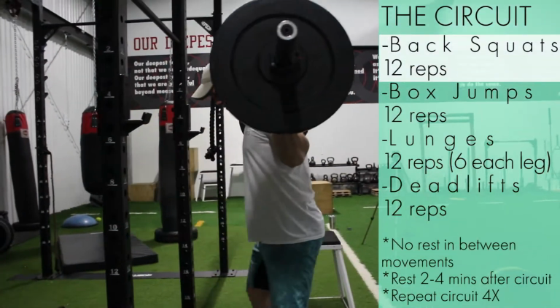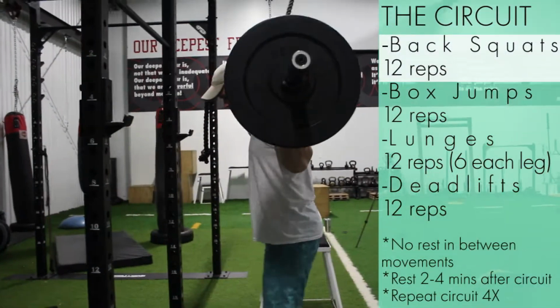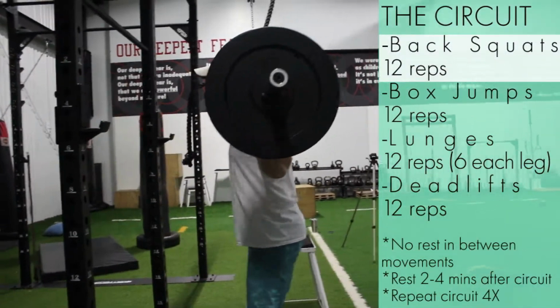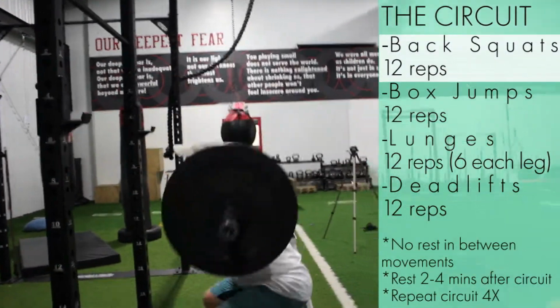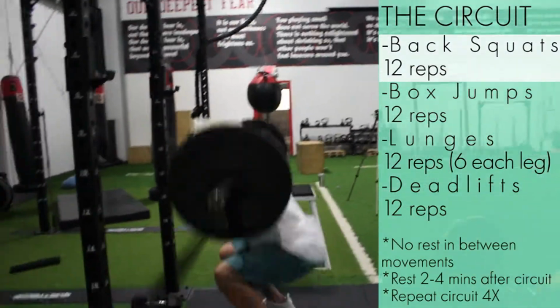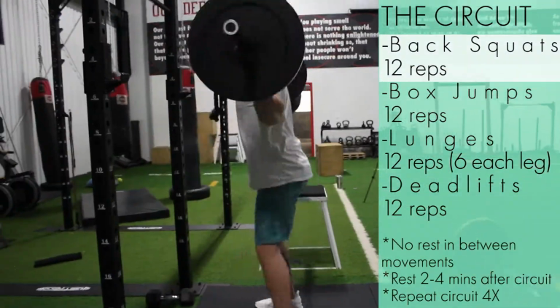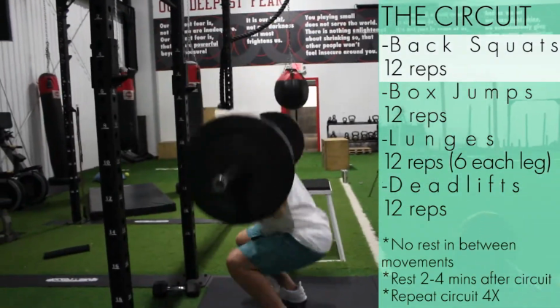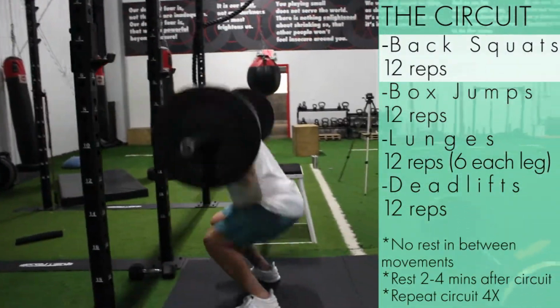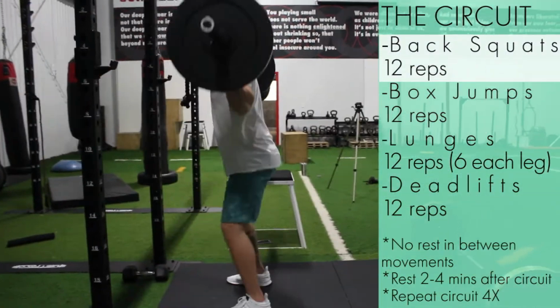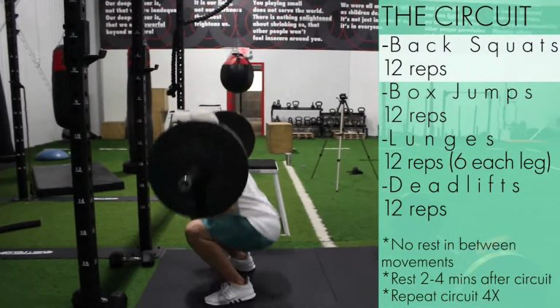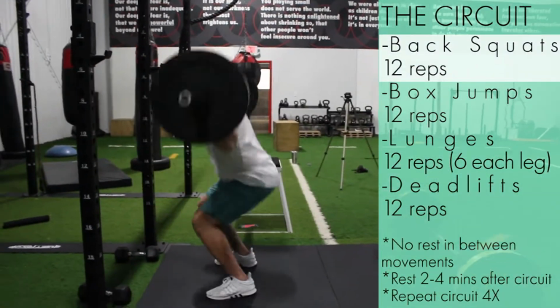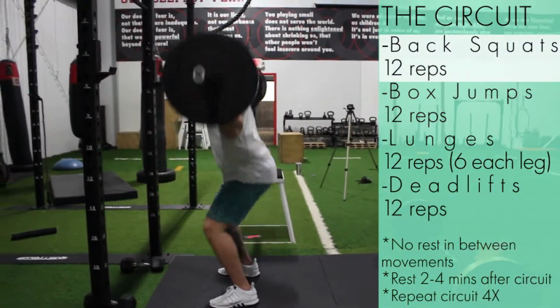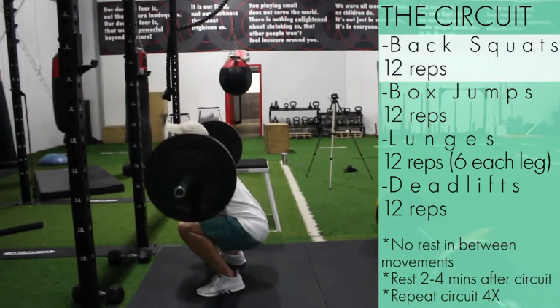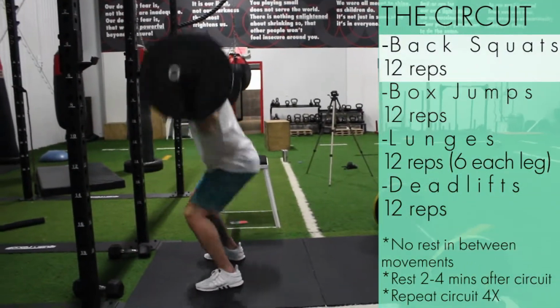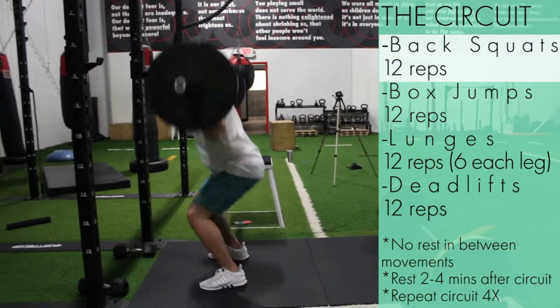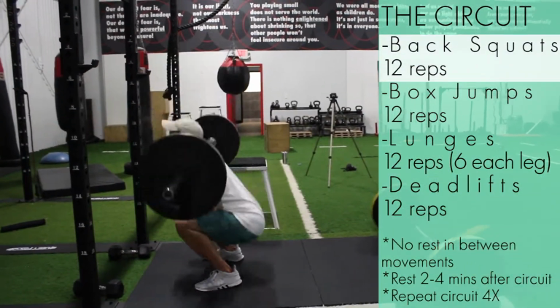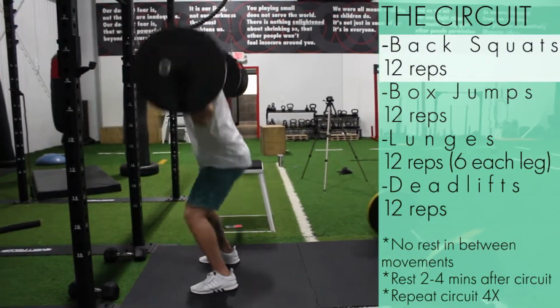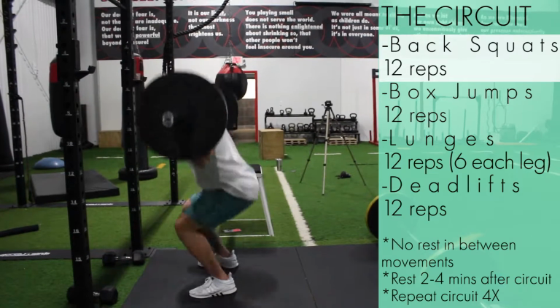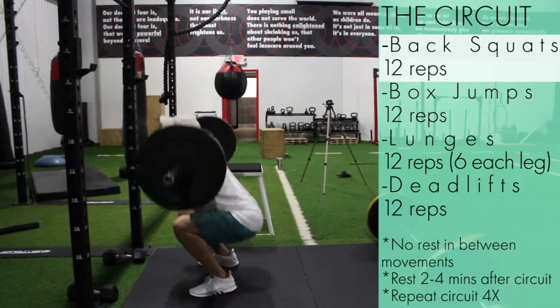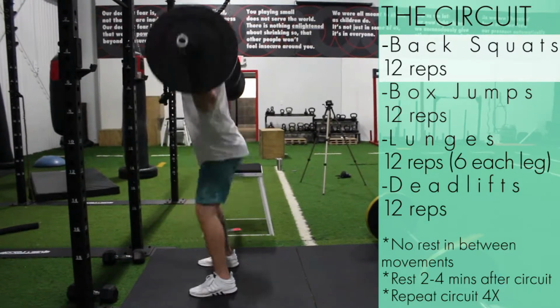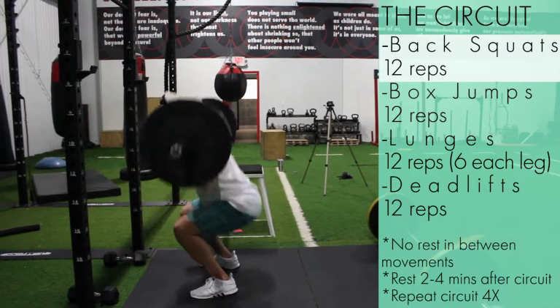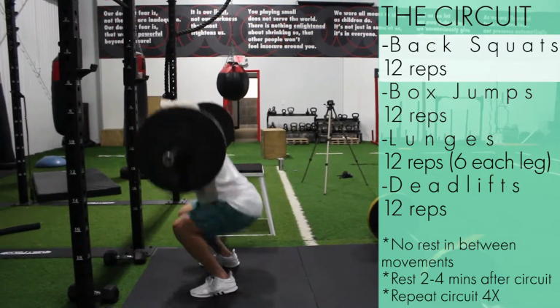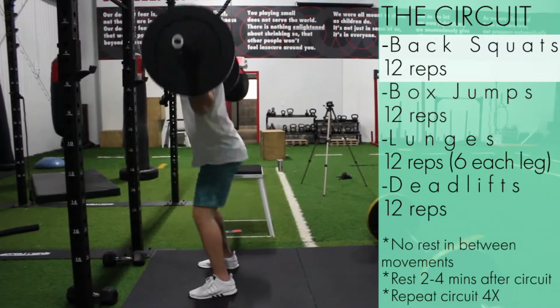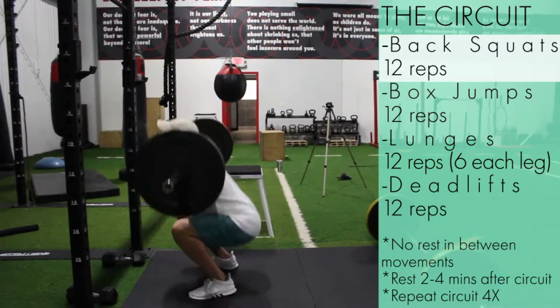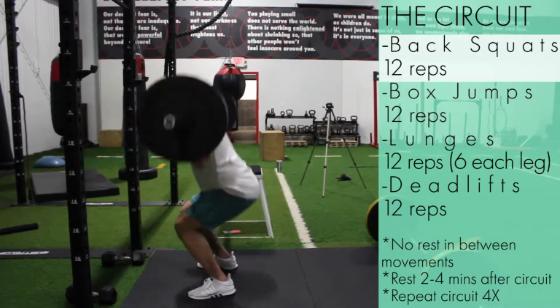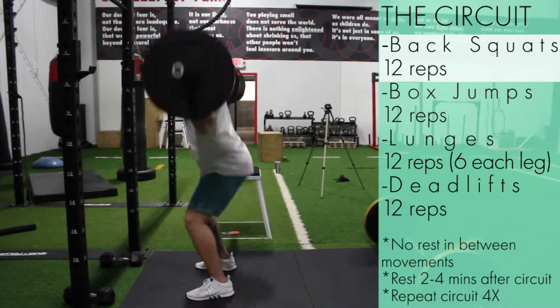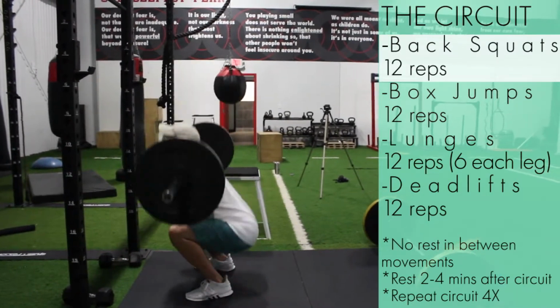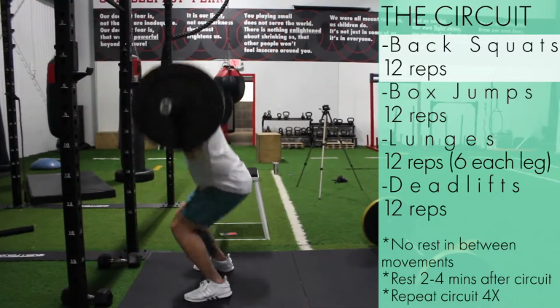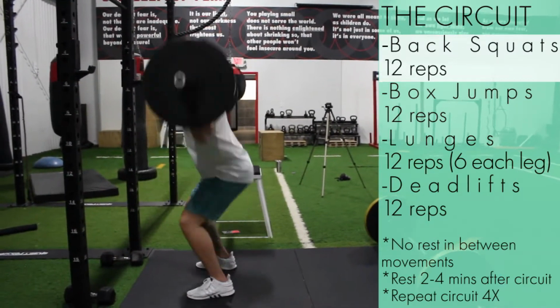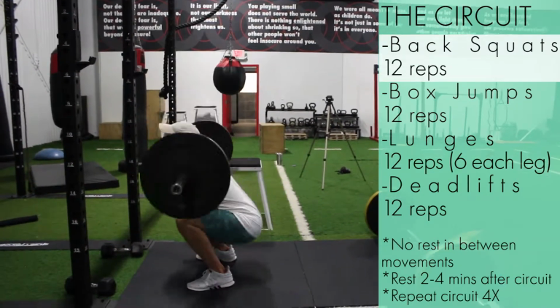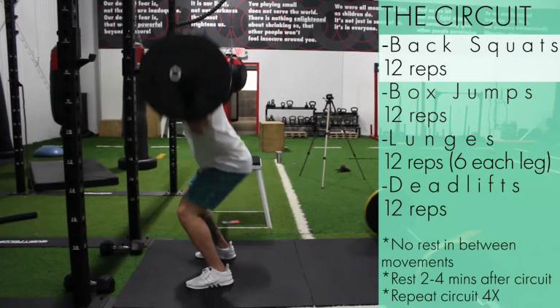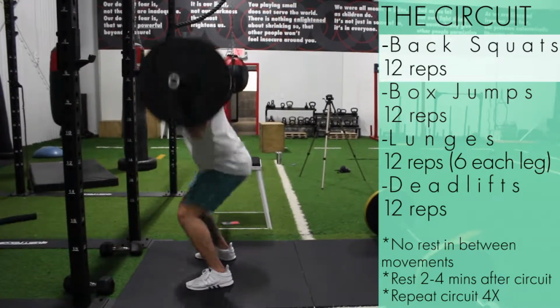All right guys, in this video I'm going to be demonstrating a full leg circuit. This circuit comes straight out of the workout gallery from my guide, The Truth About Fitness.